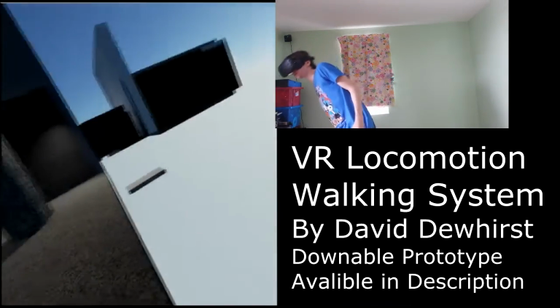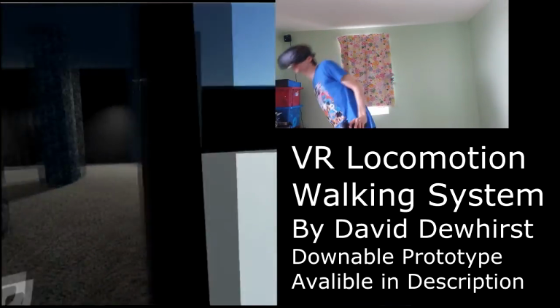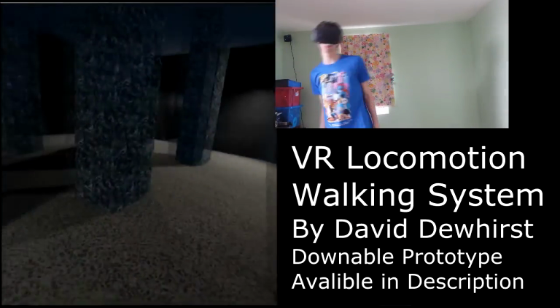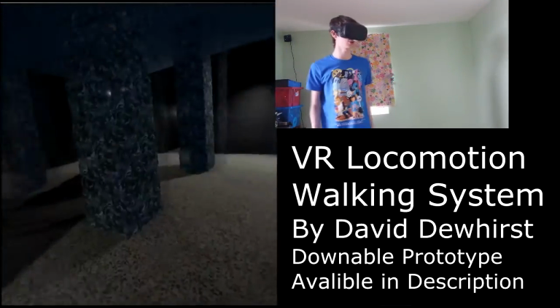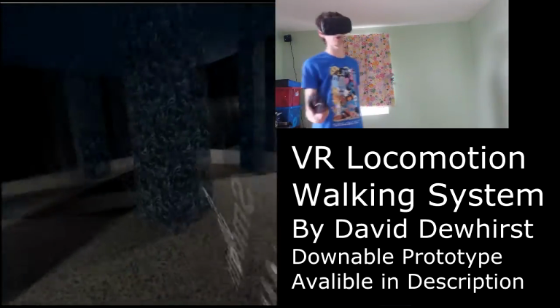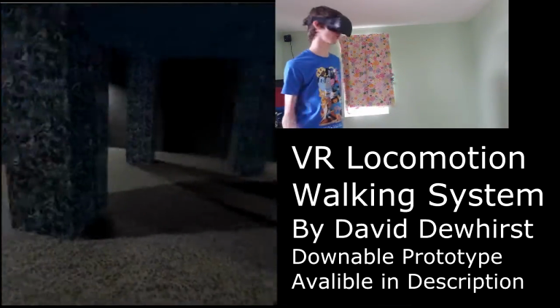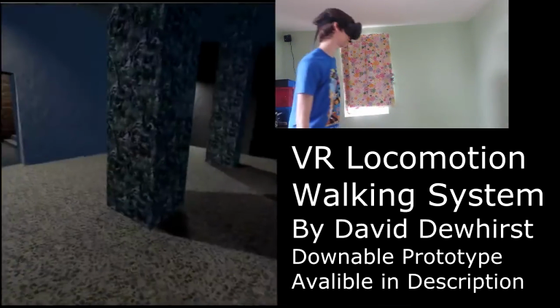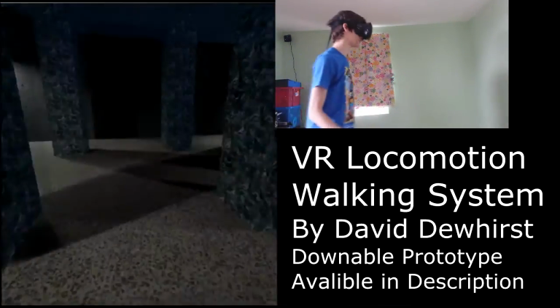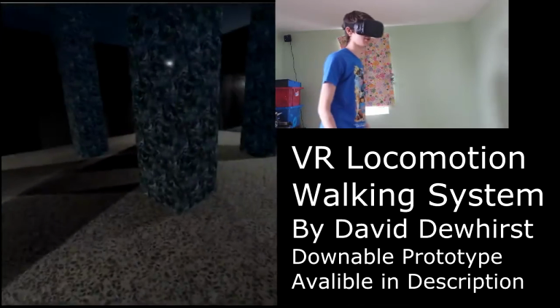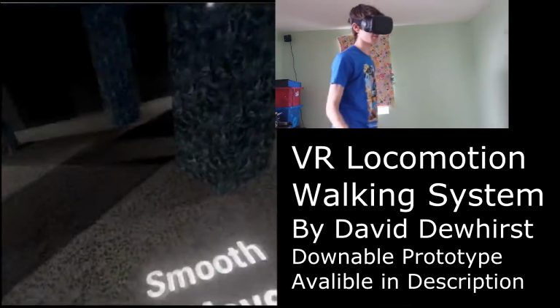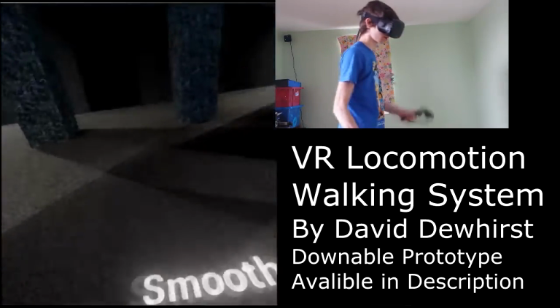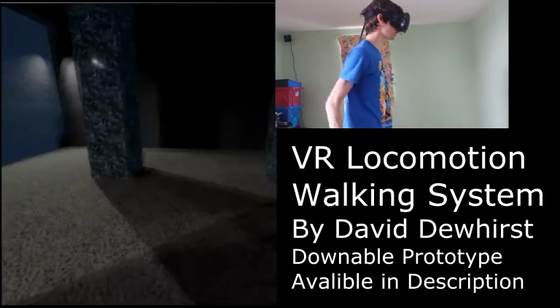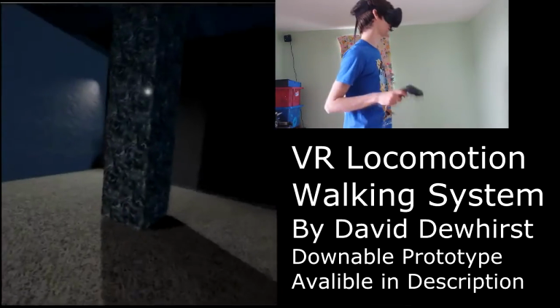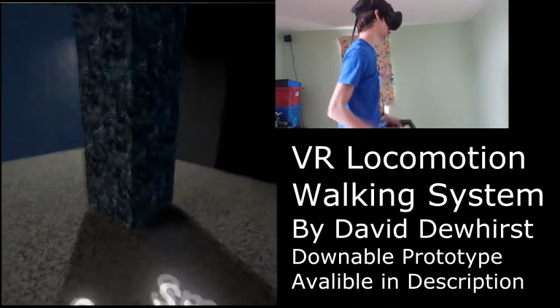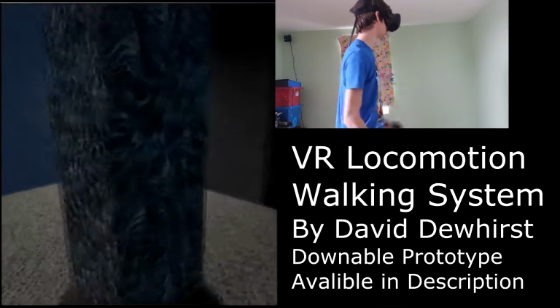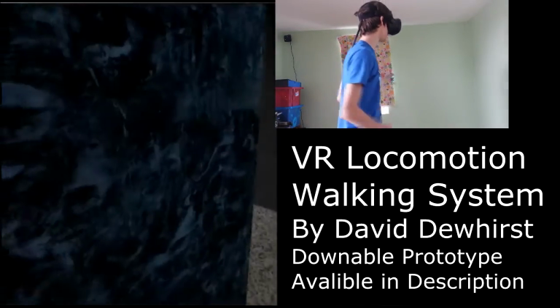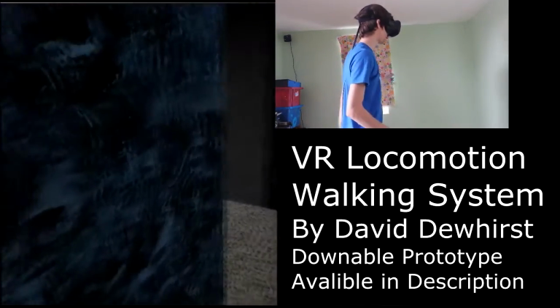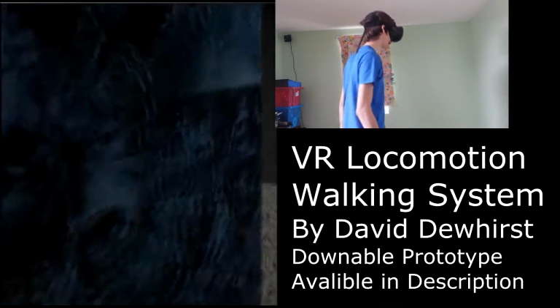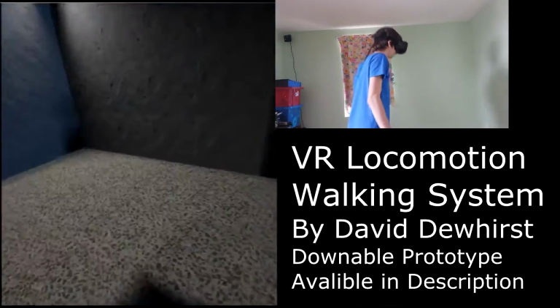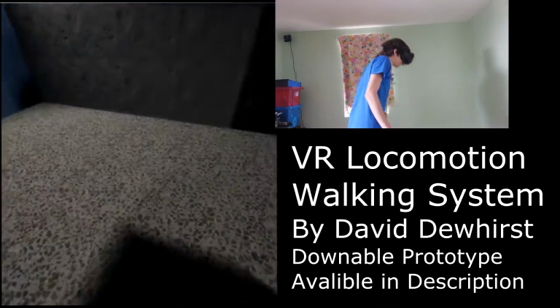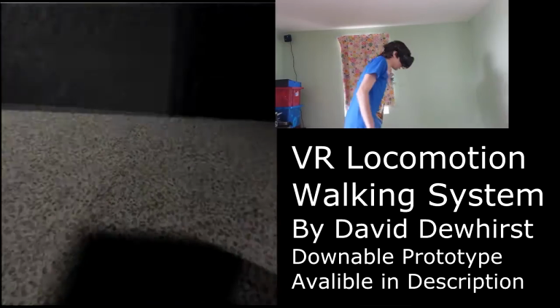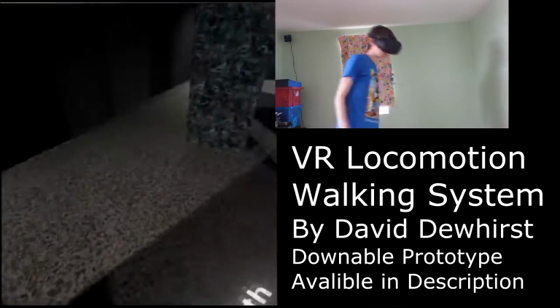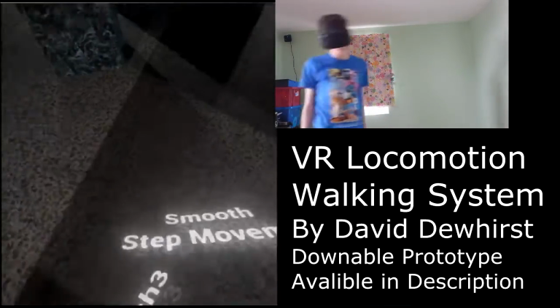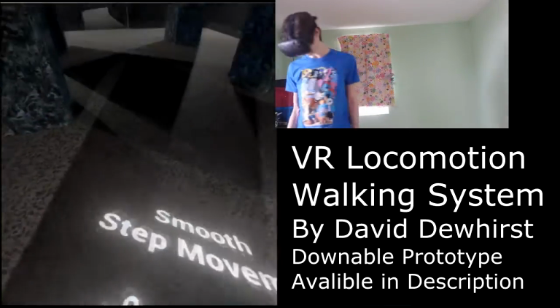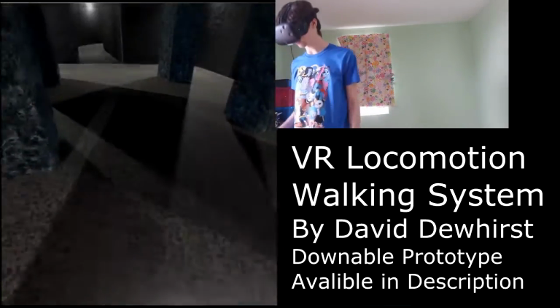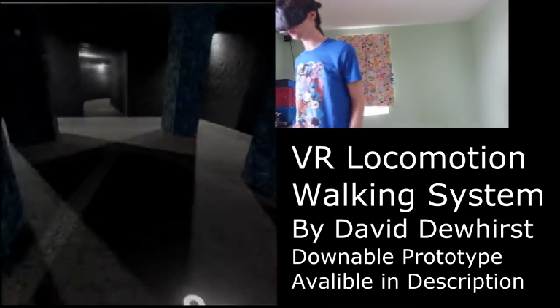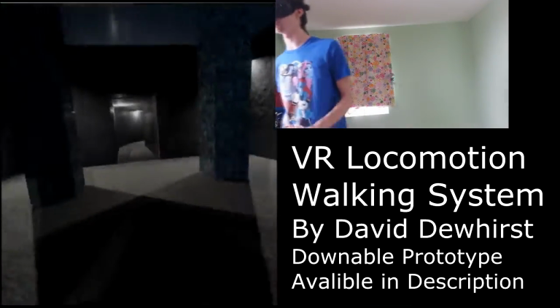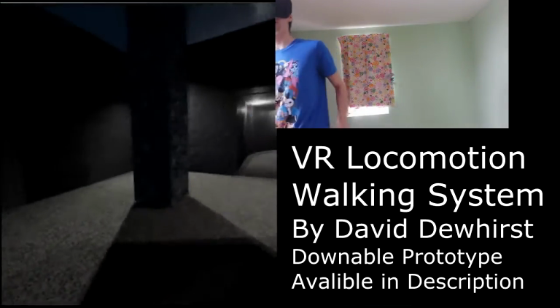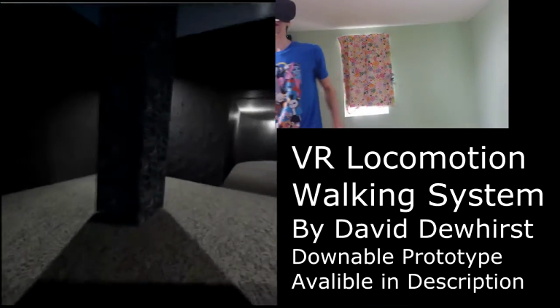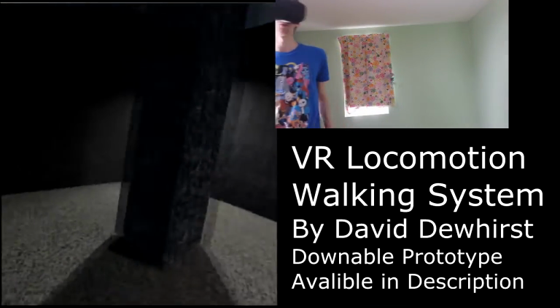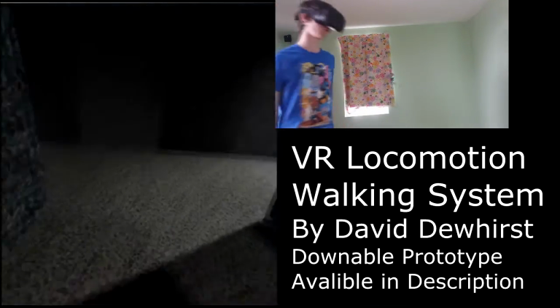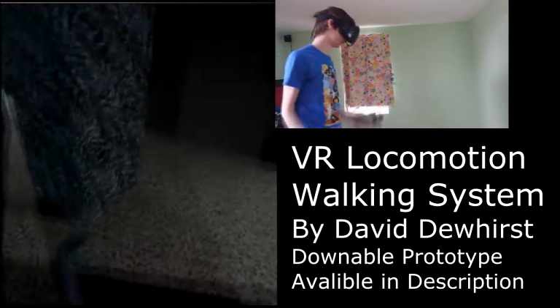The players can't walk on forever — they do have limitations. There's nothing stopping the player from putting their head through the wall, but I've stopped the player from being able to go through the wall because of the collision.